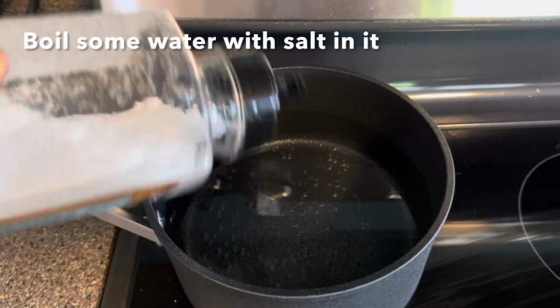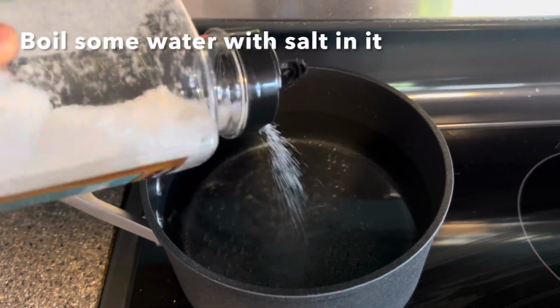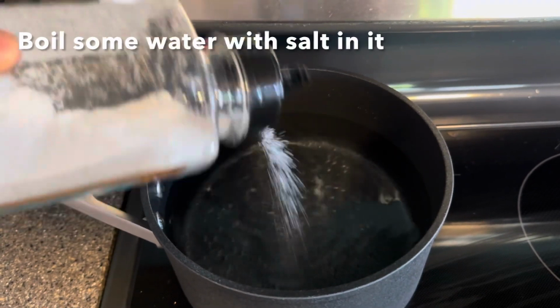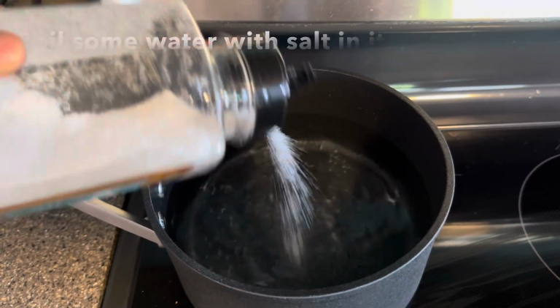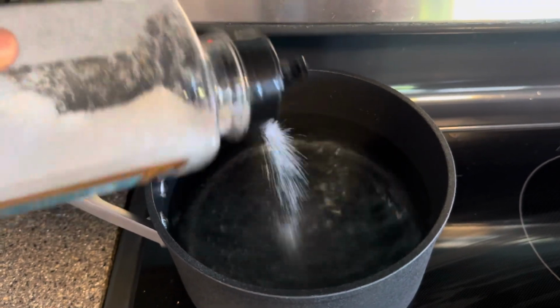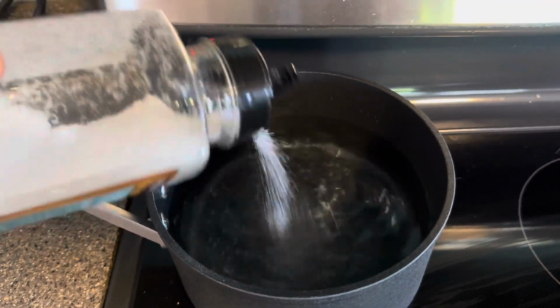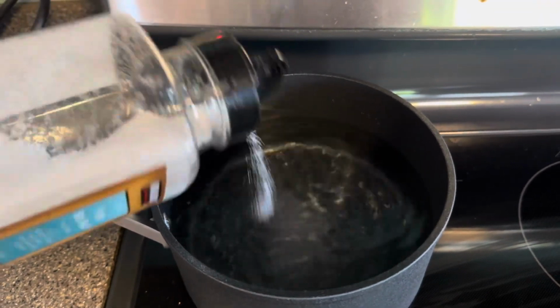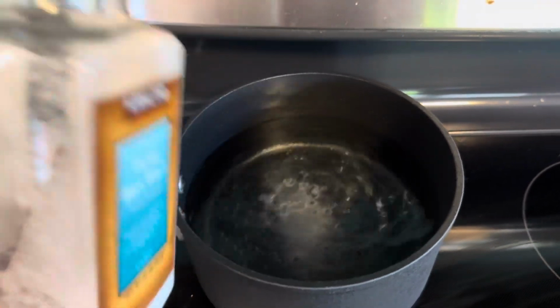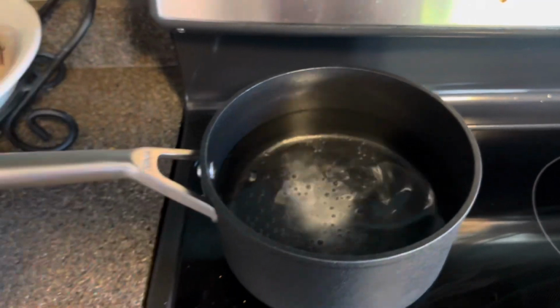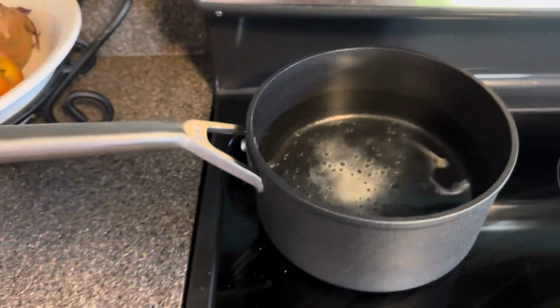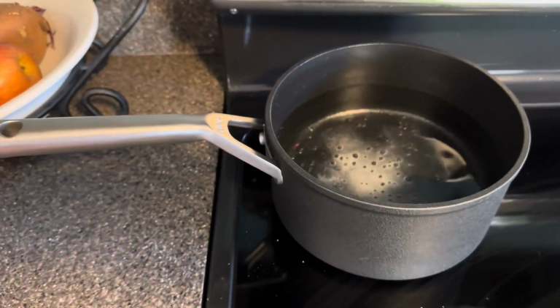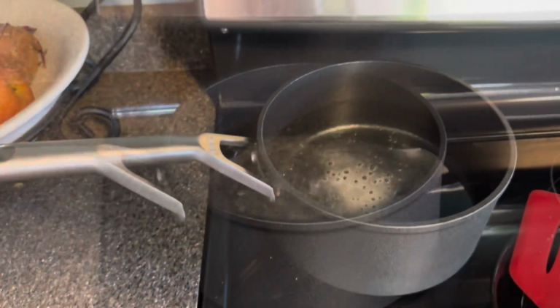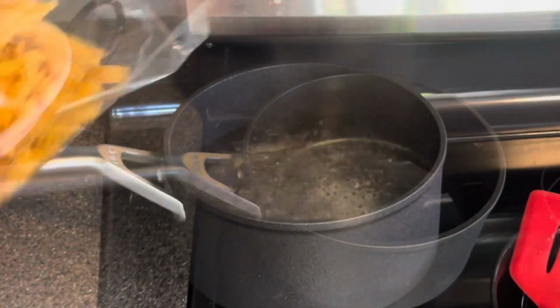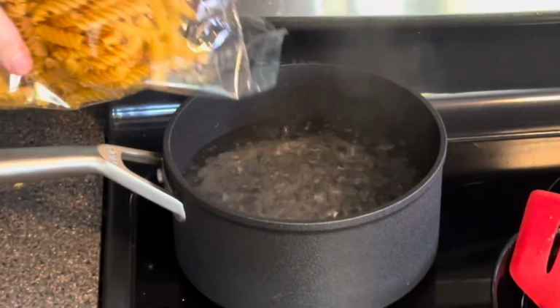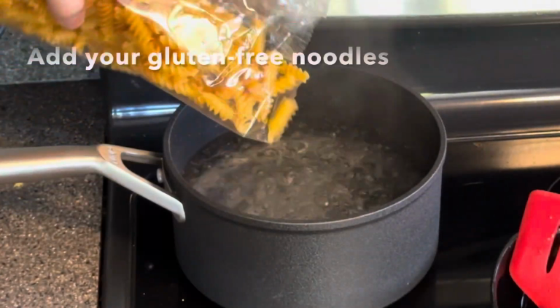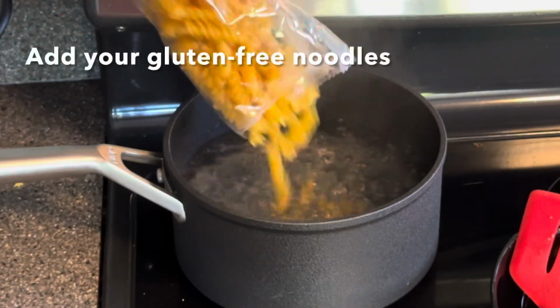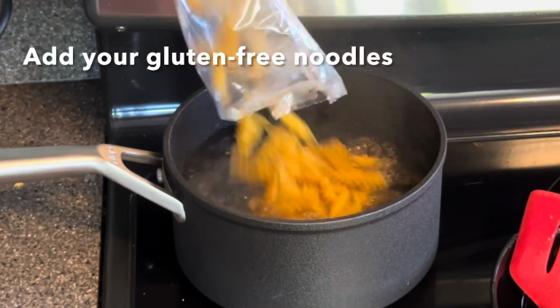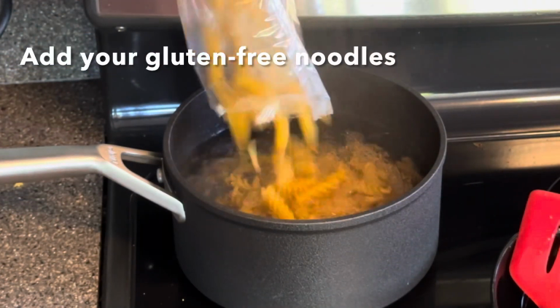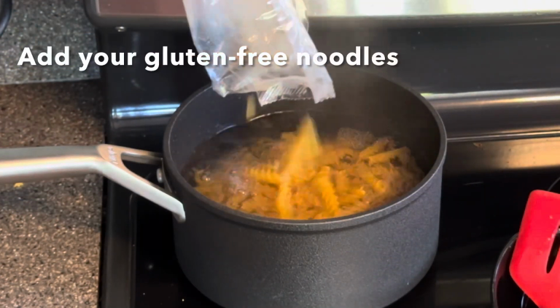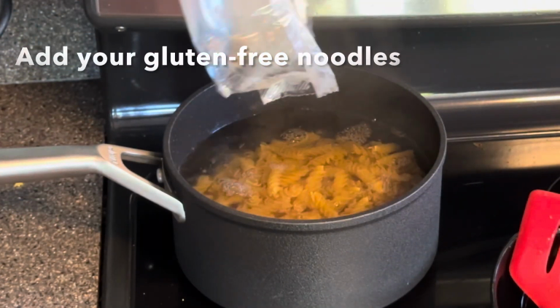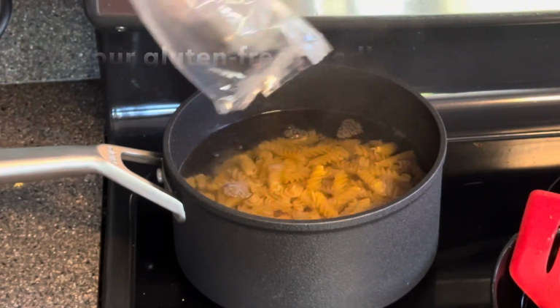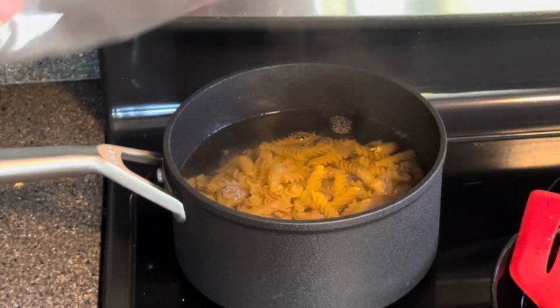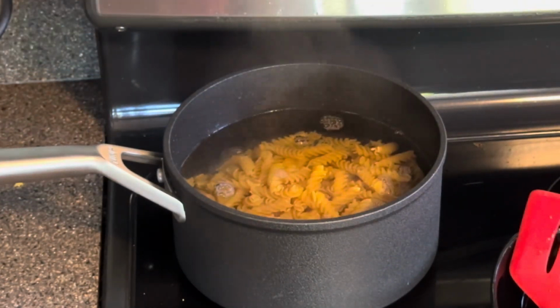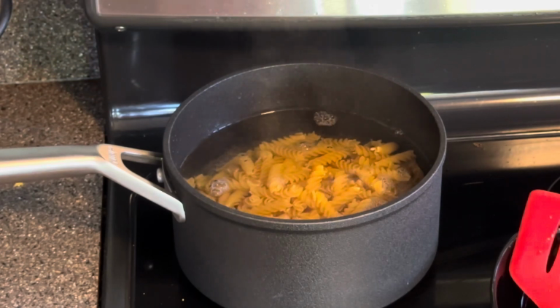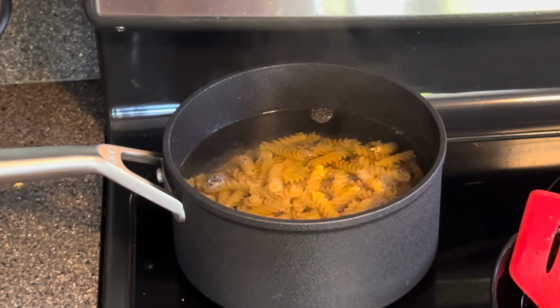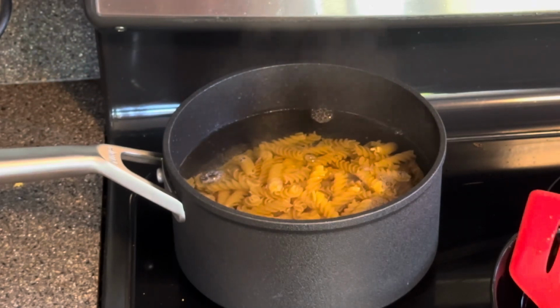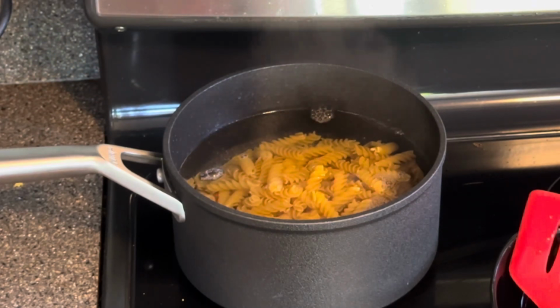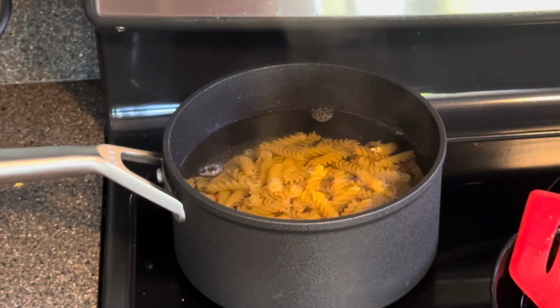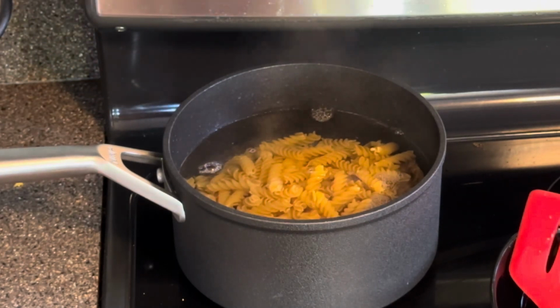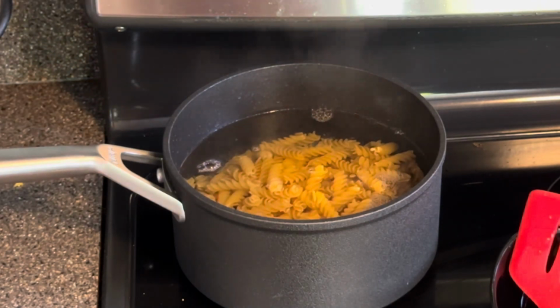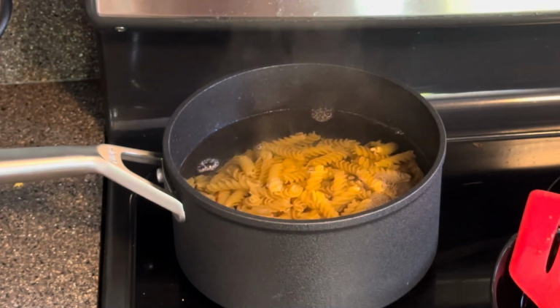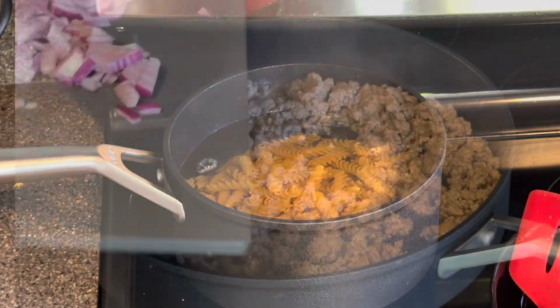Next you're going to want to boil your noodles. Go ahead and add some salt, get the water boiling, and add your noodles. I prefer gluten free because otherwise I get sick.